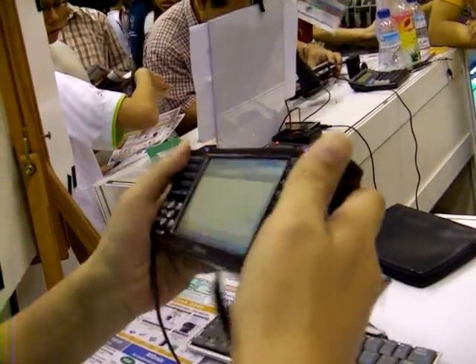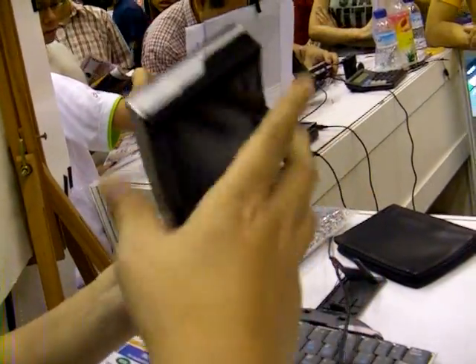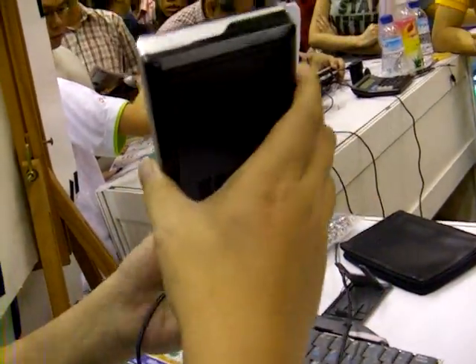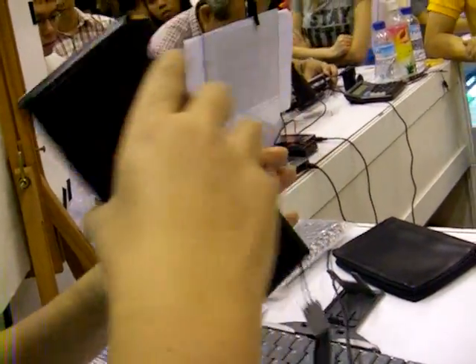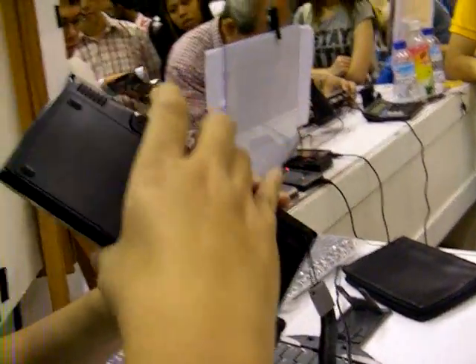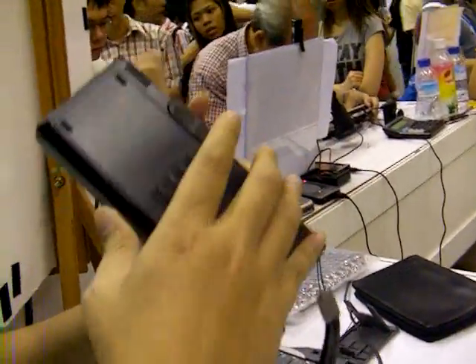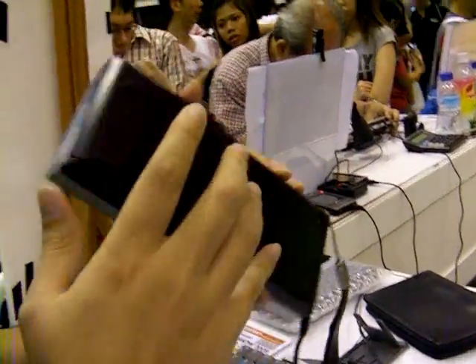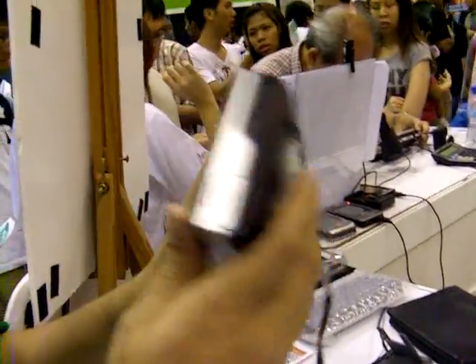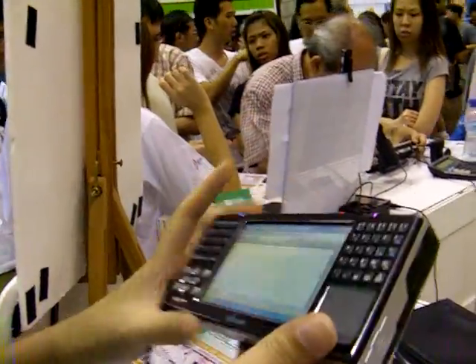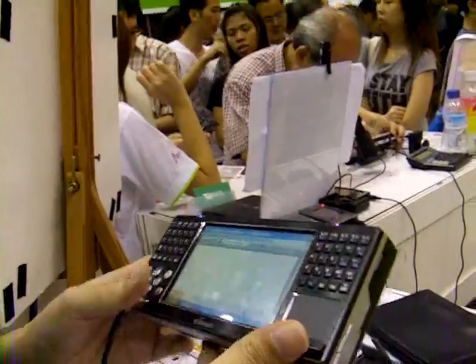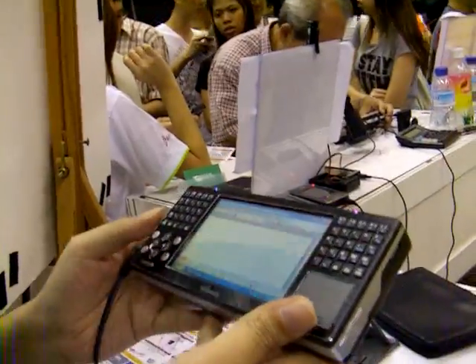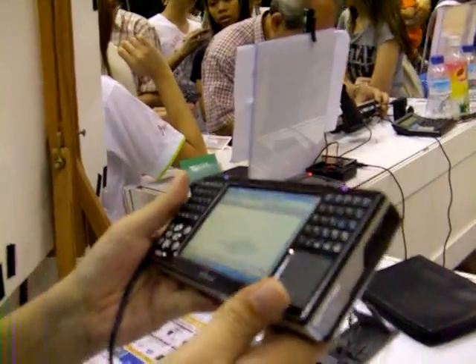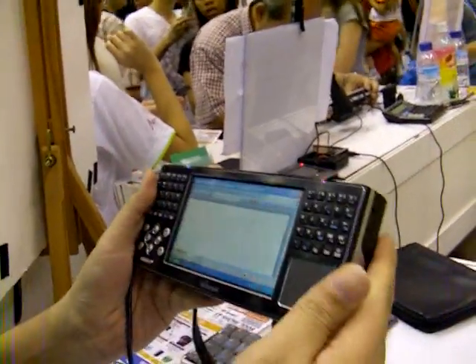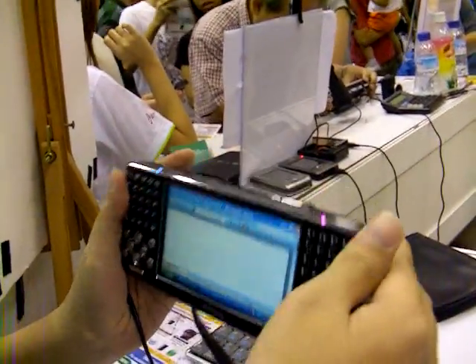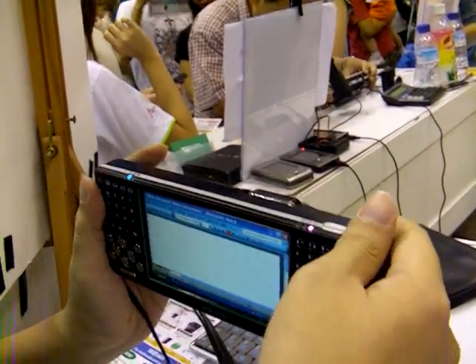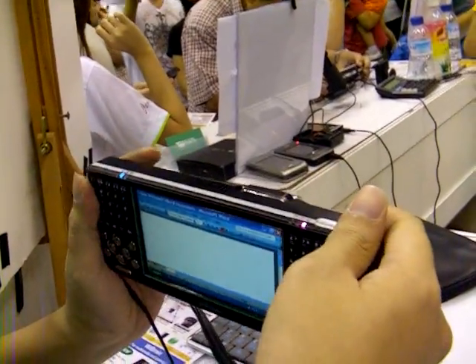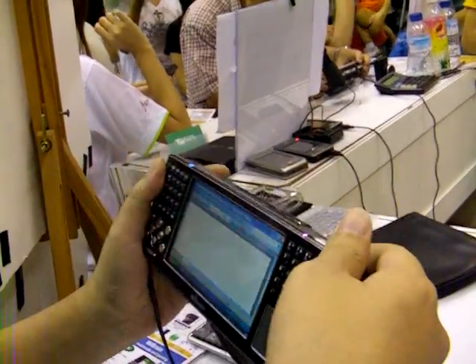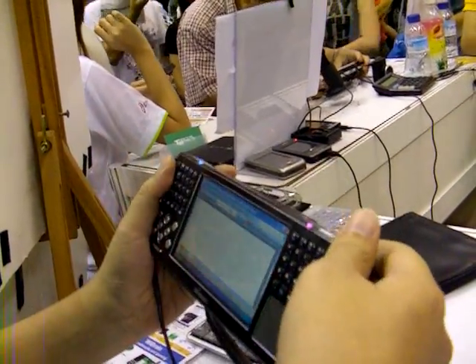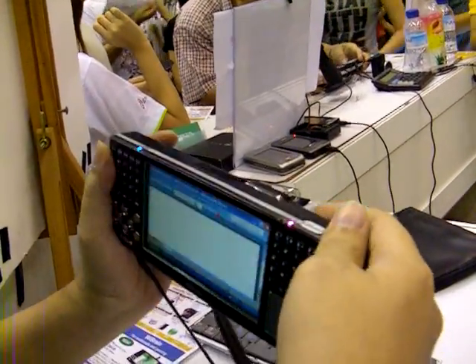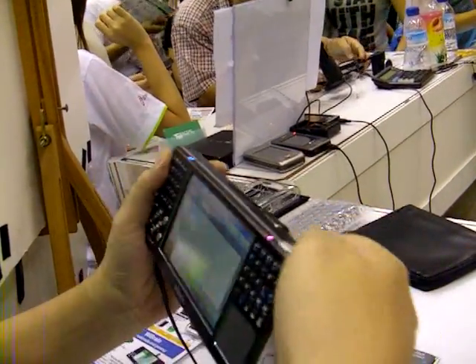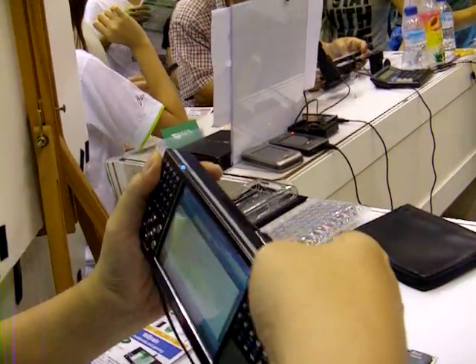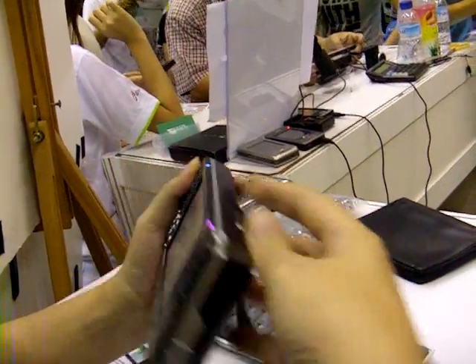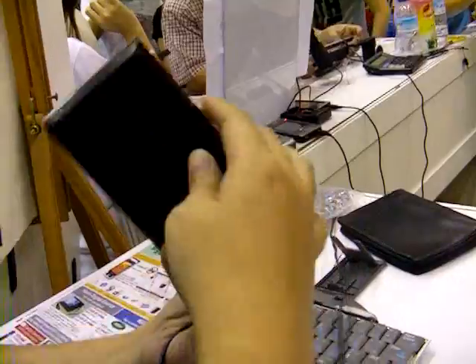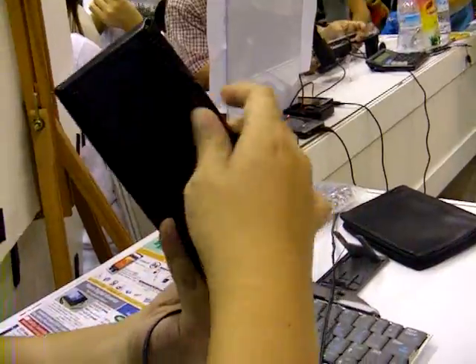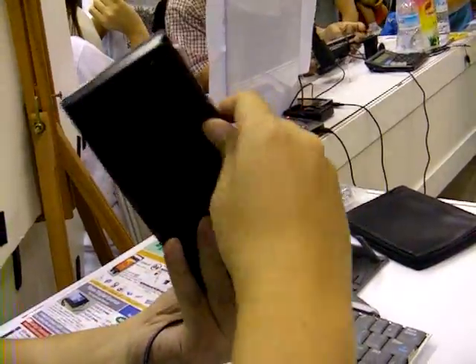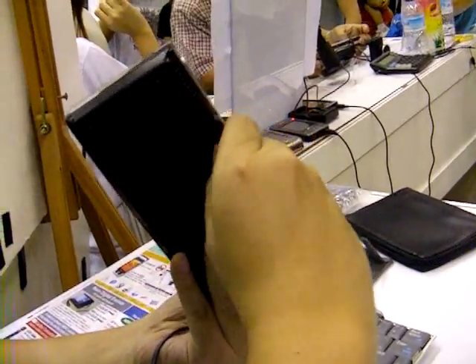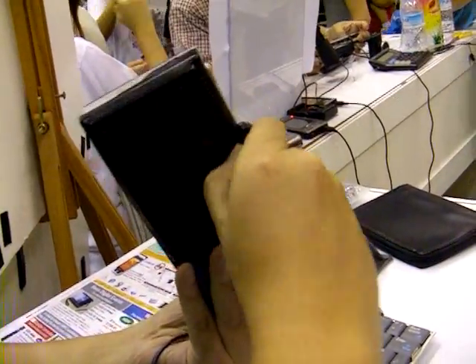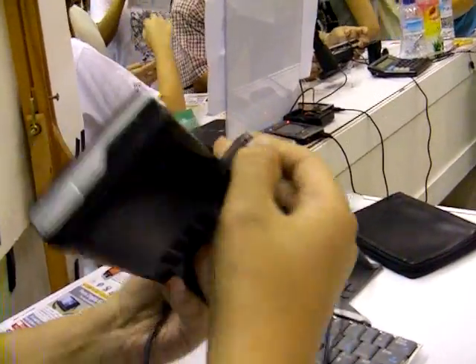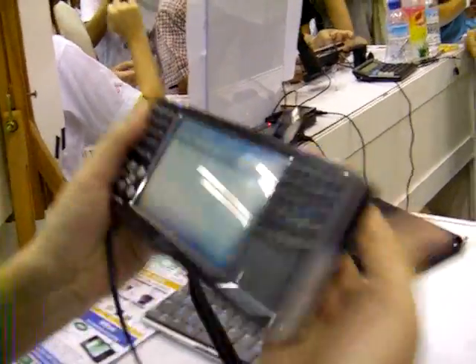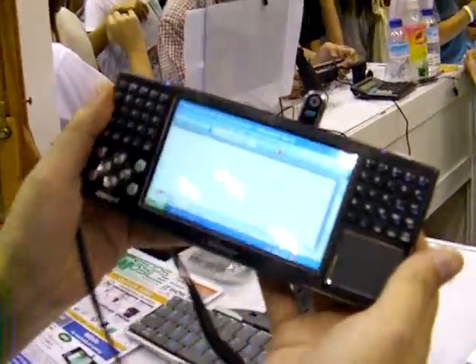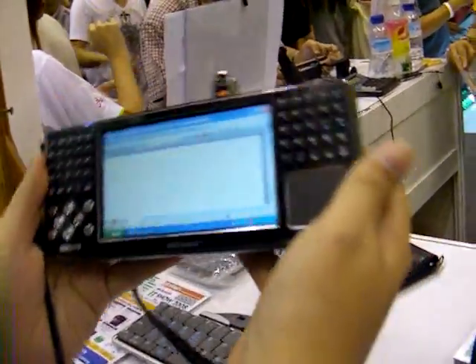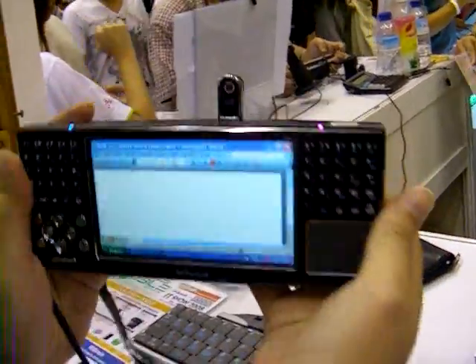The Y-Brain runs on a VIA 1.2GHz processor, runs on Windows XP Home, and has a built-in 1.3MP camera for video.